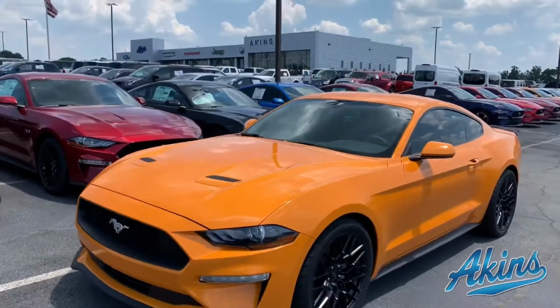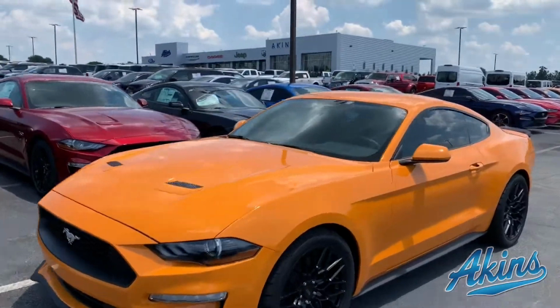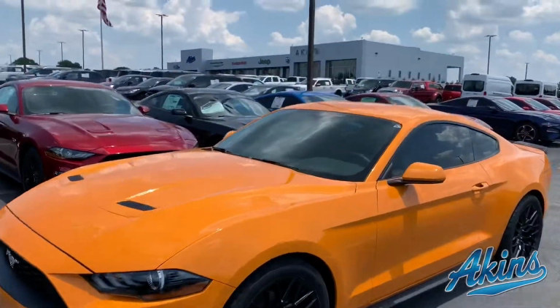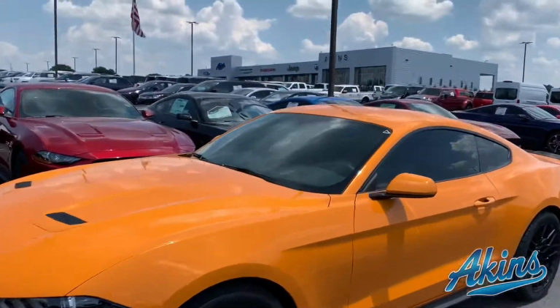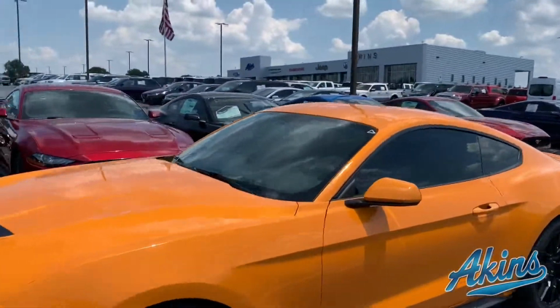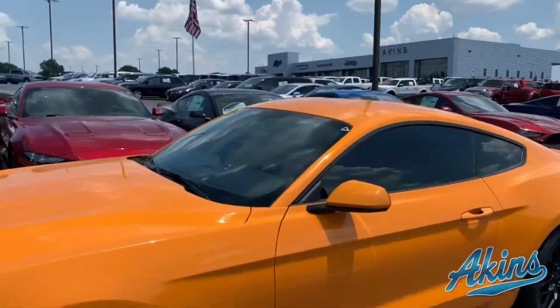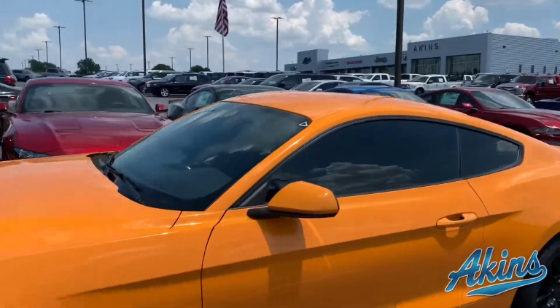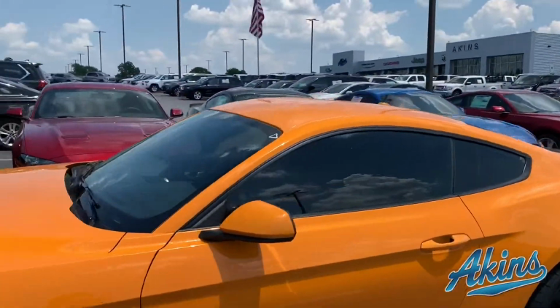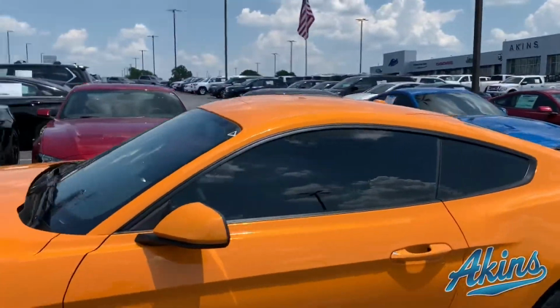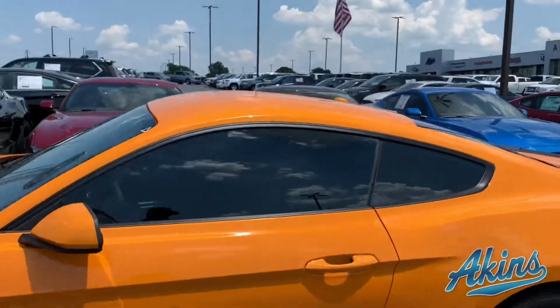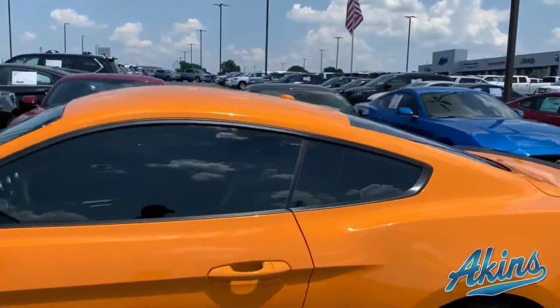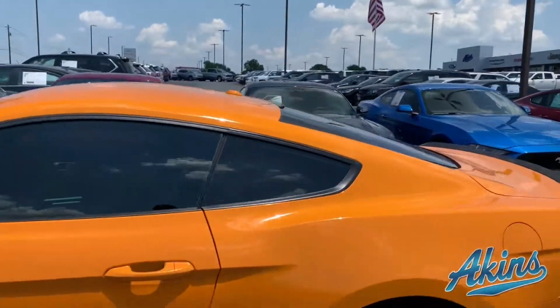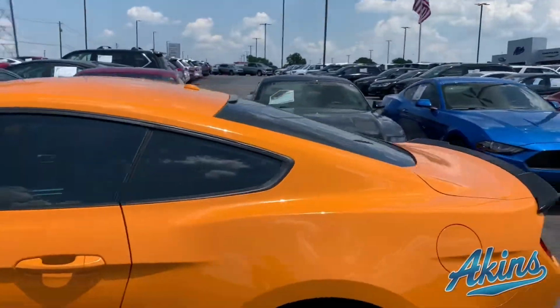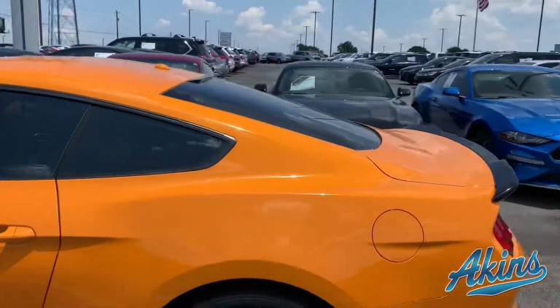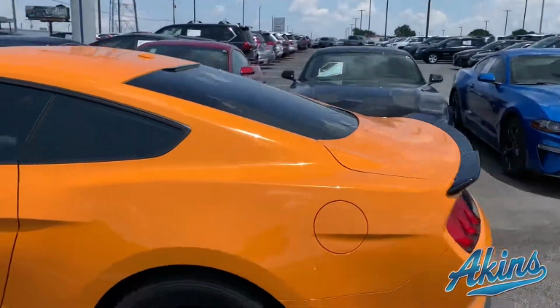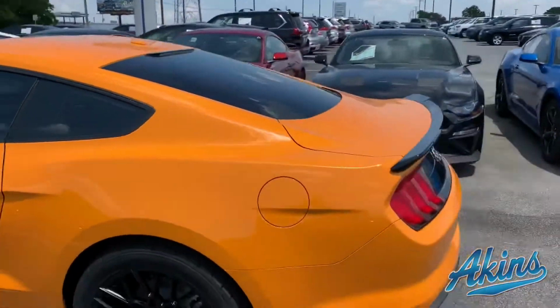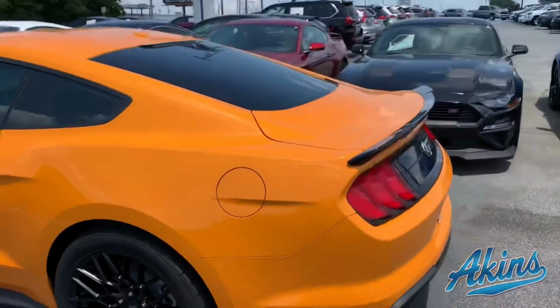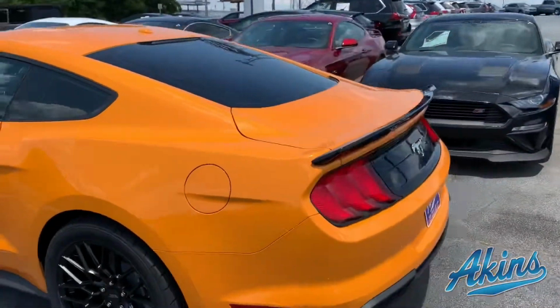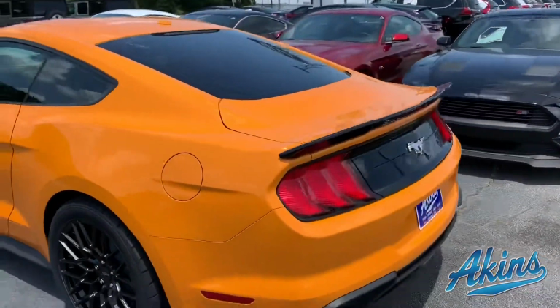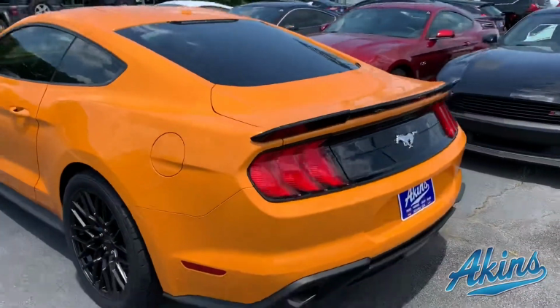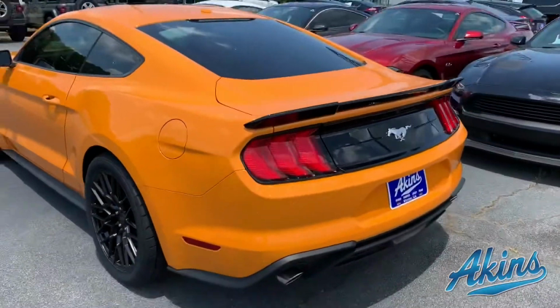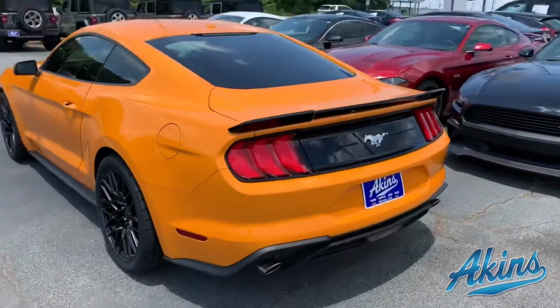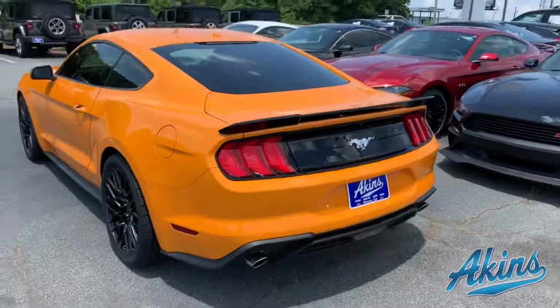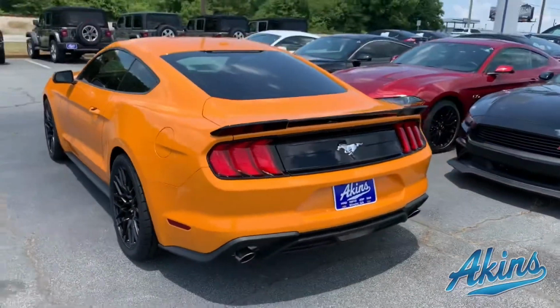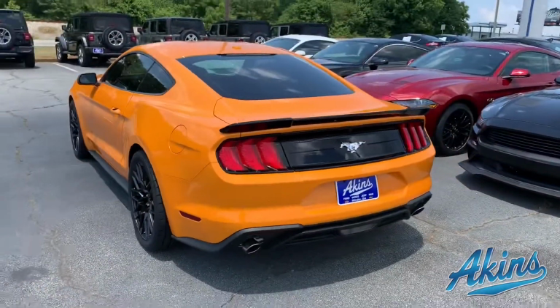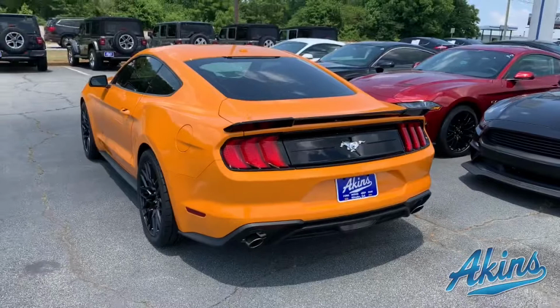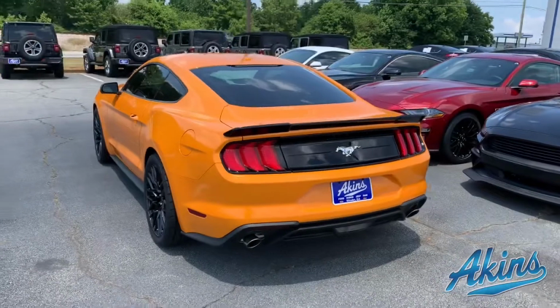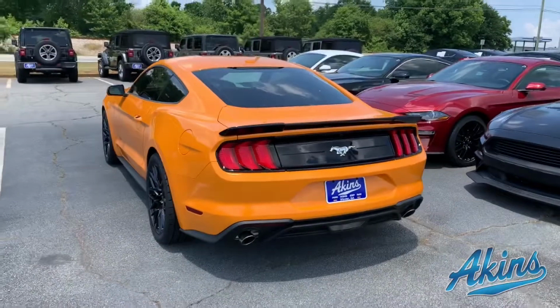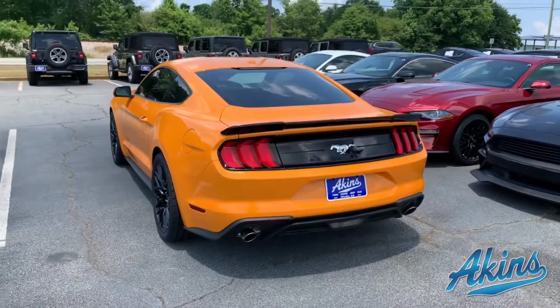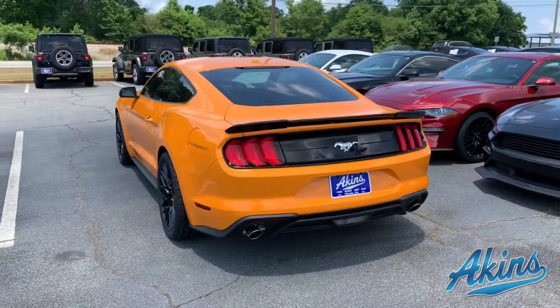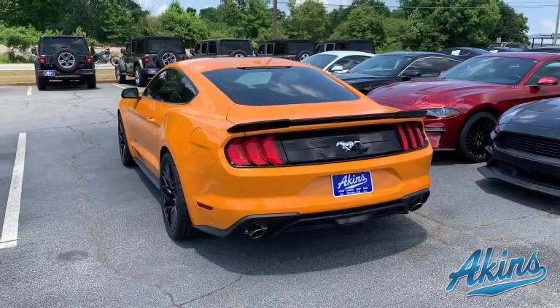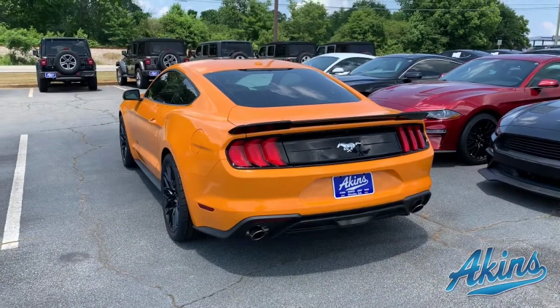Luminar window tint has it looking clean and keeping it cool in the summertime. Then we installed a Roush spoiler on the rear just to kind of bring it all together there.